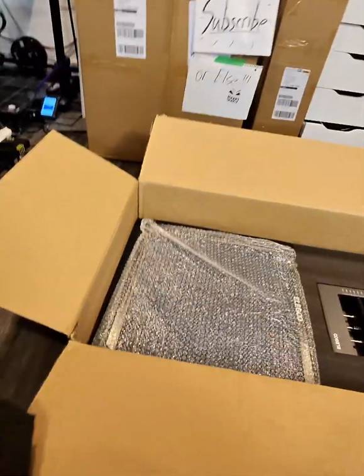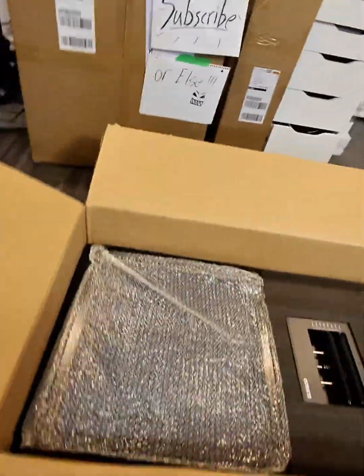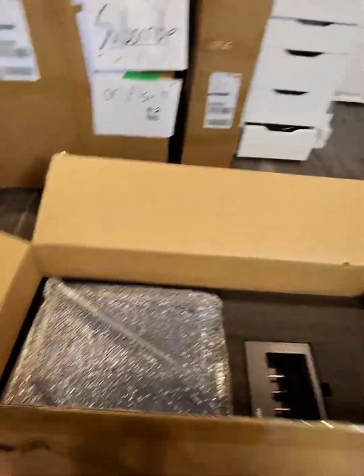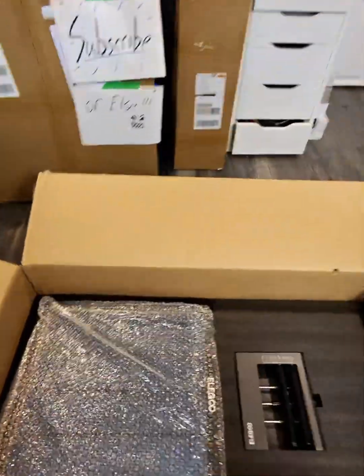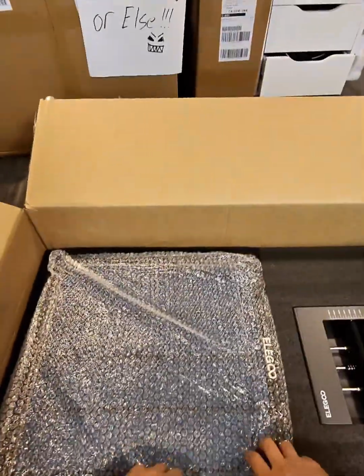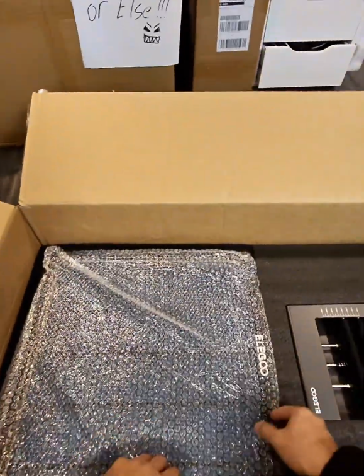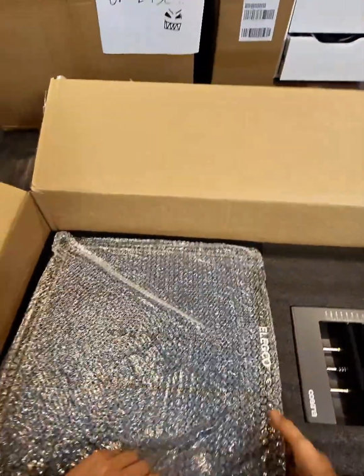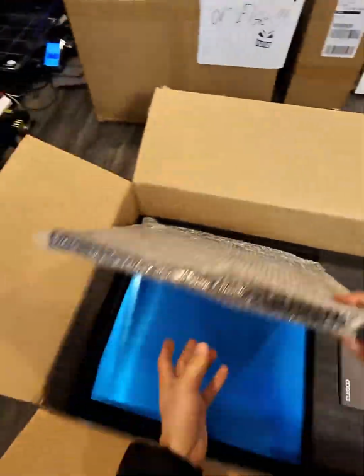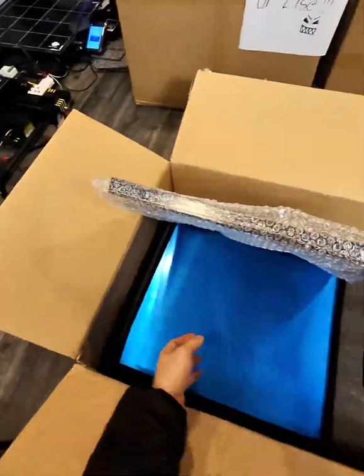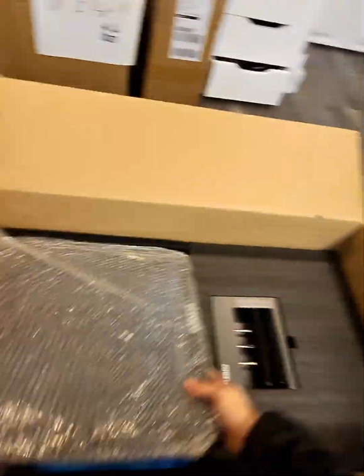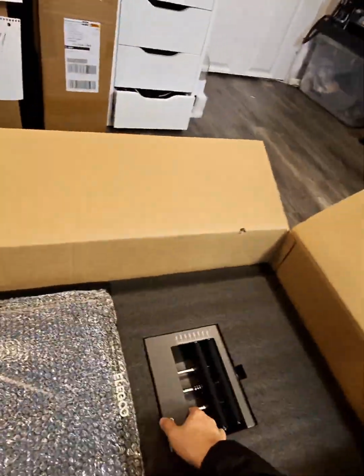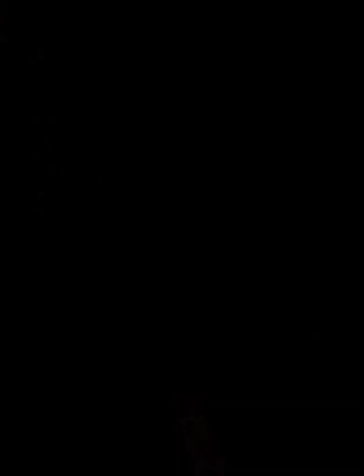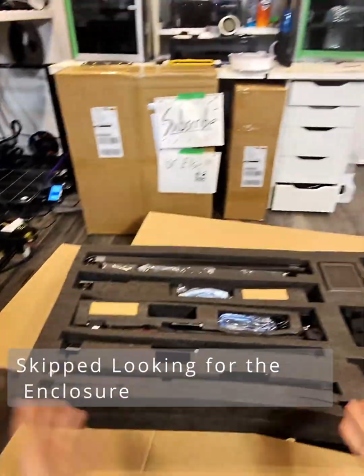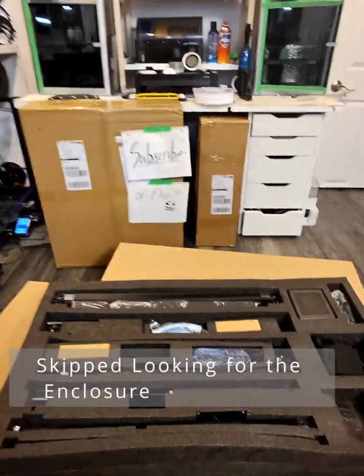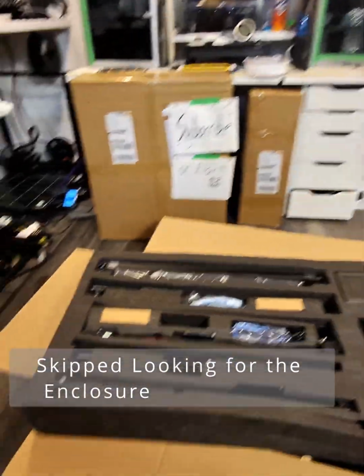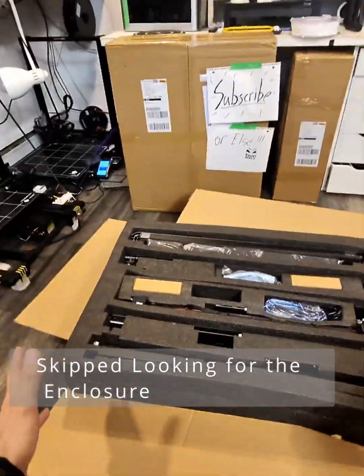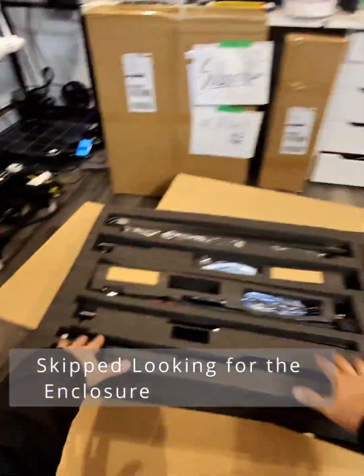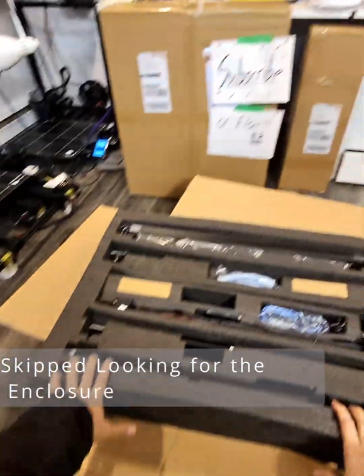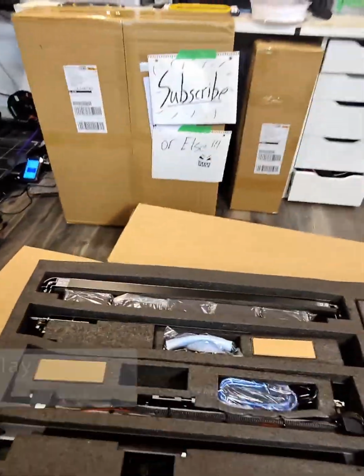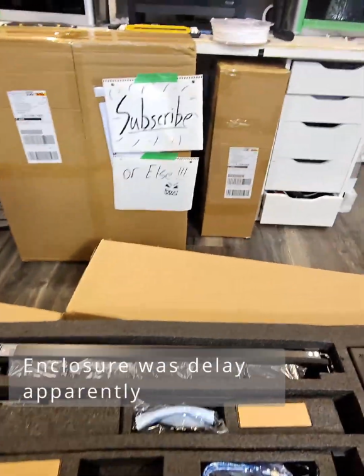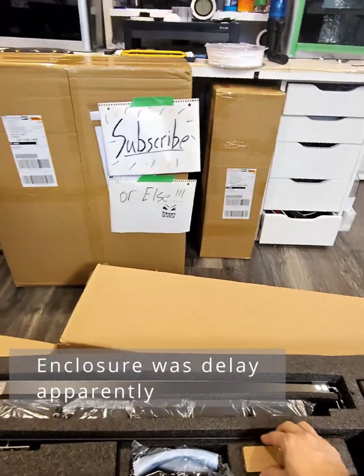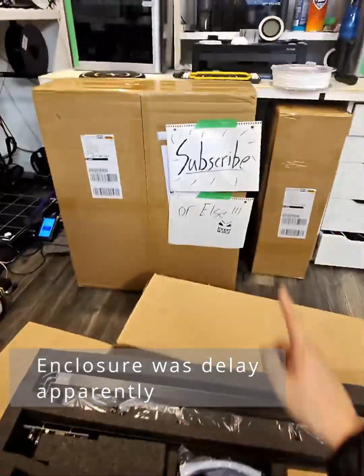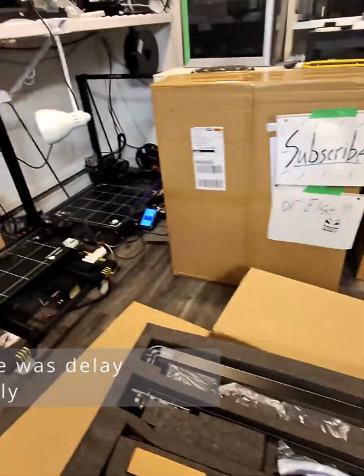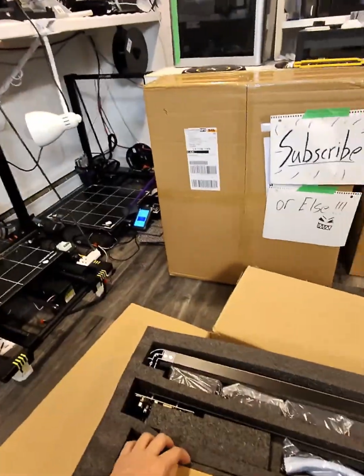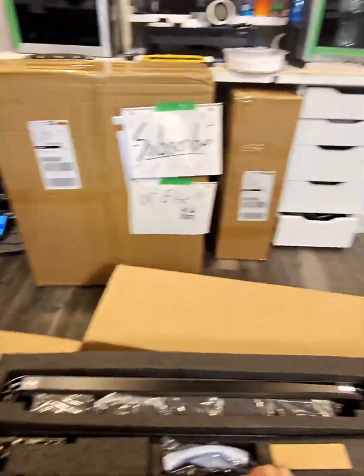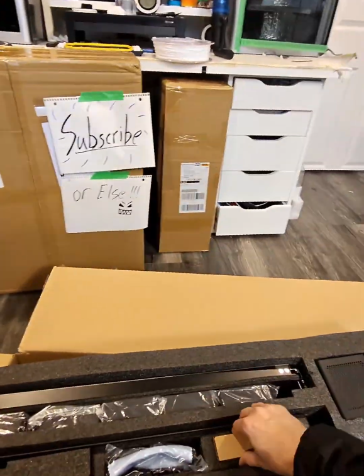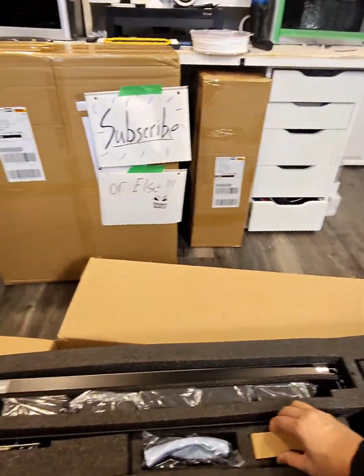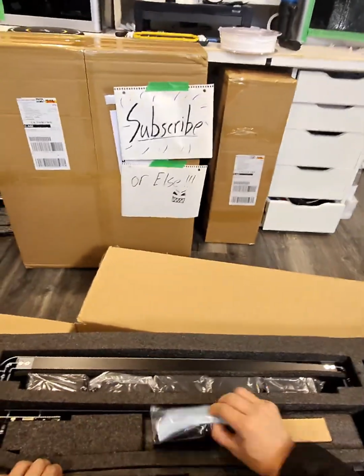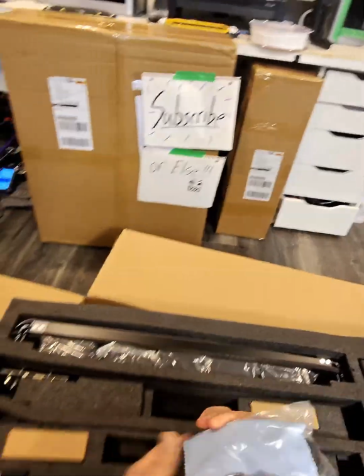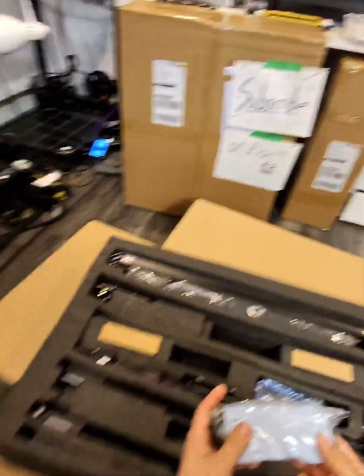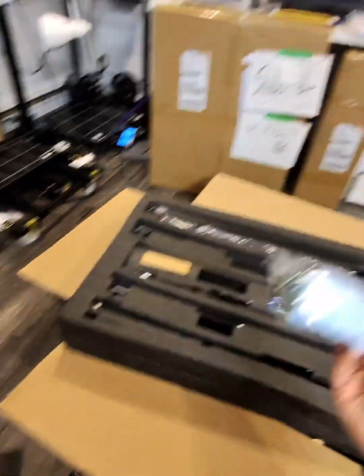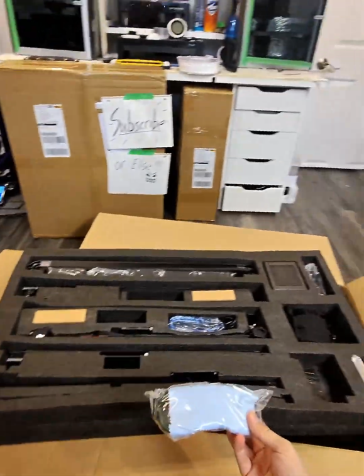It should be here somewhere. Well, this is the bottom panel. I don't see an enclosure — but here it is, and I'm going to do a full unboxing and setup. Just like and subscribe. And safety glasses — it's got something for safety.